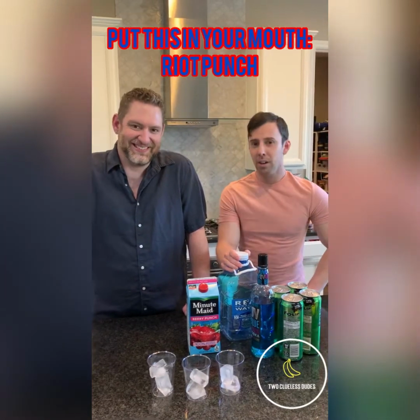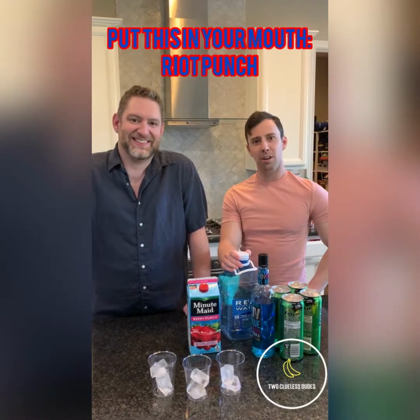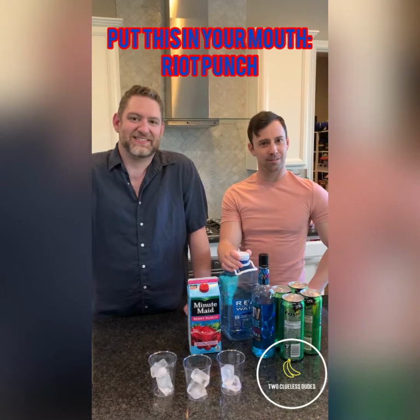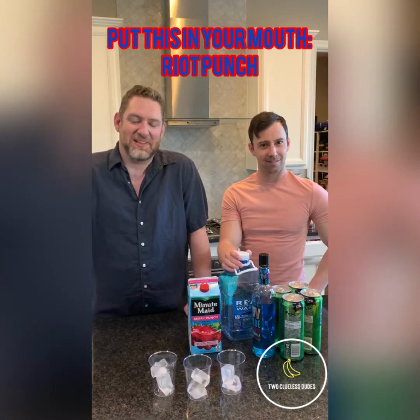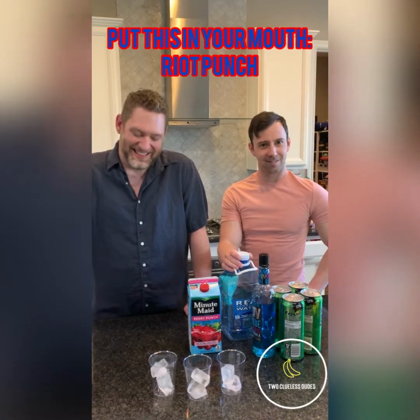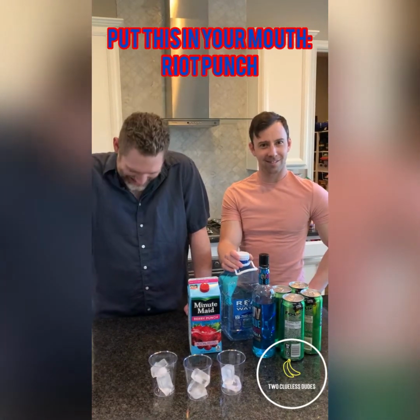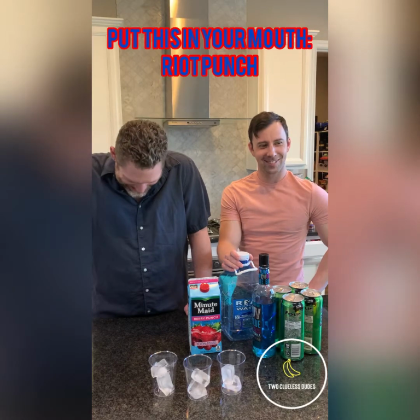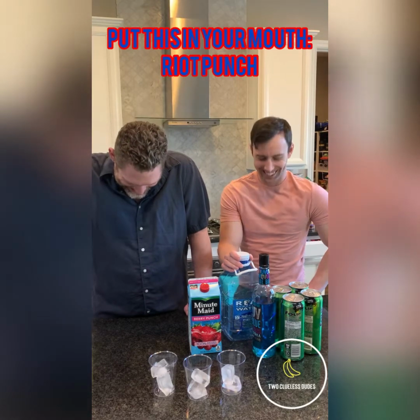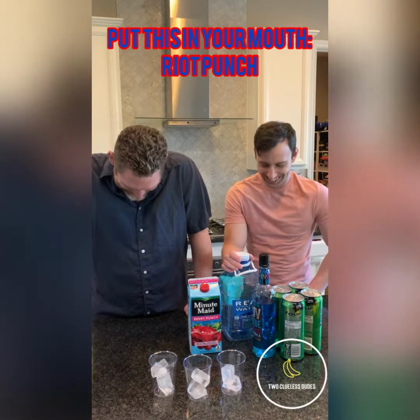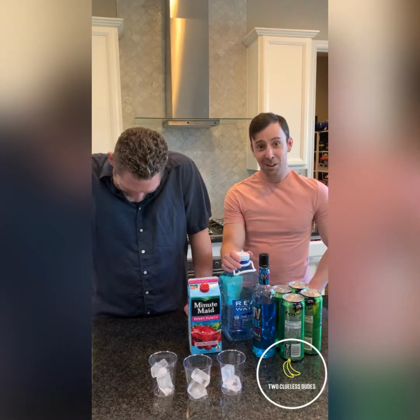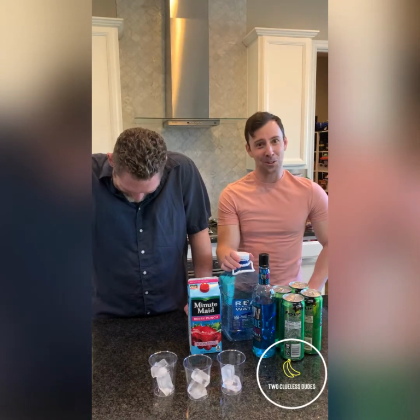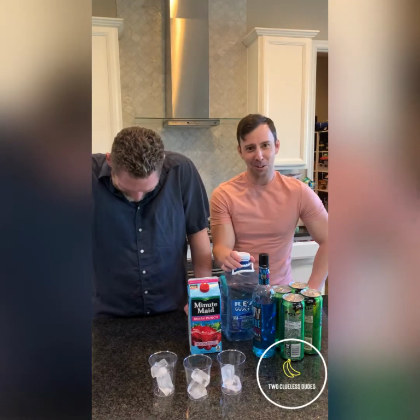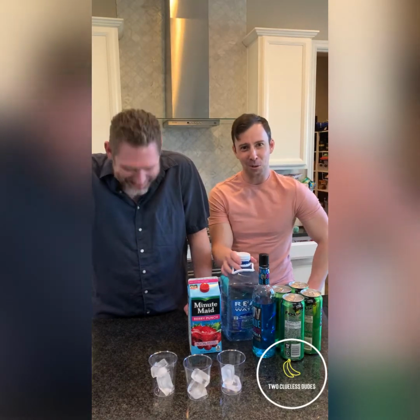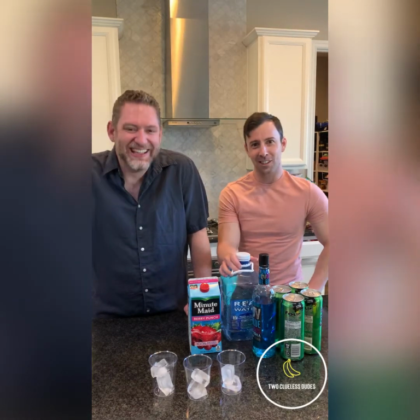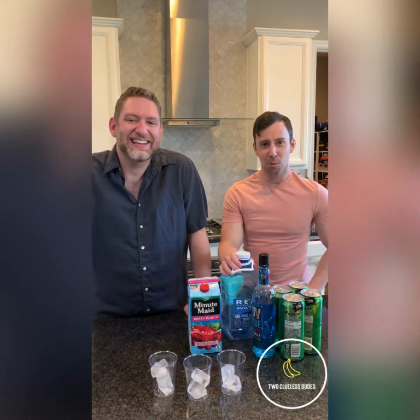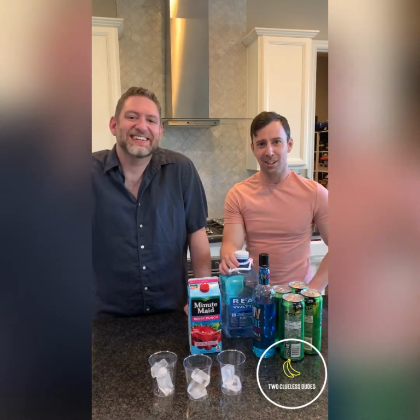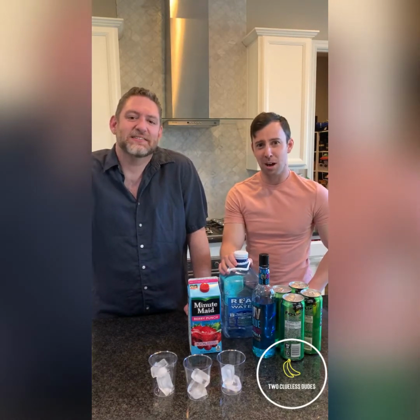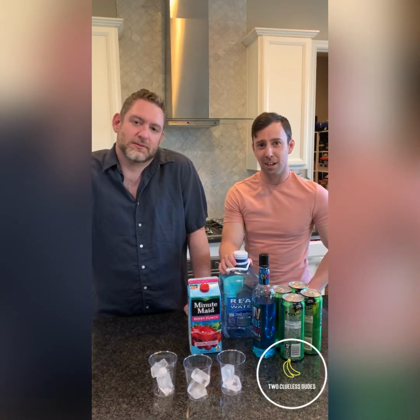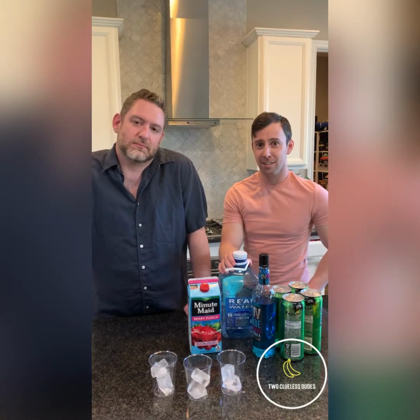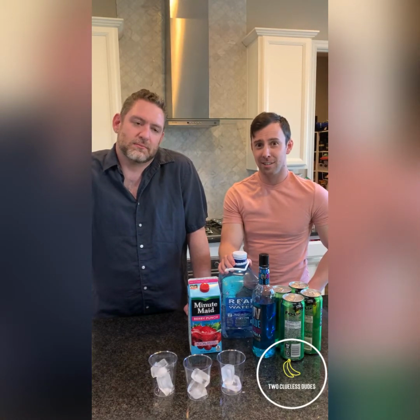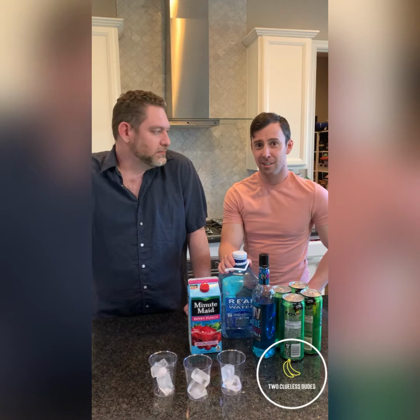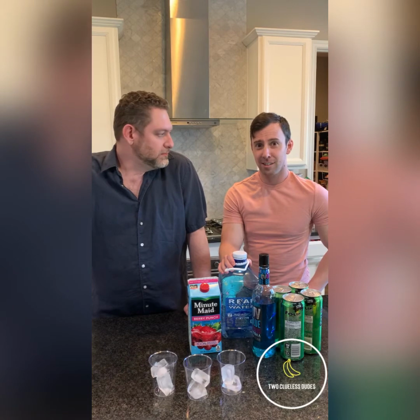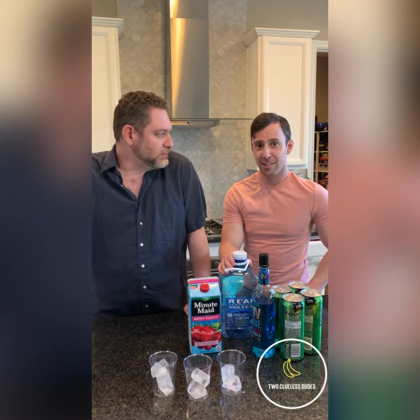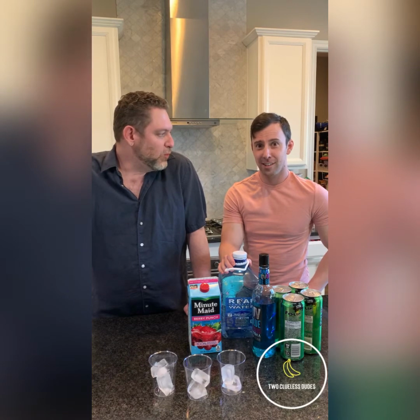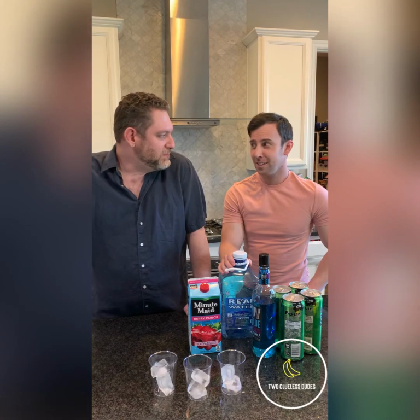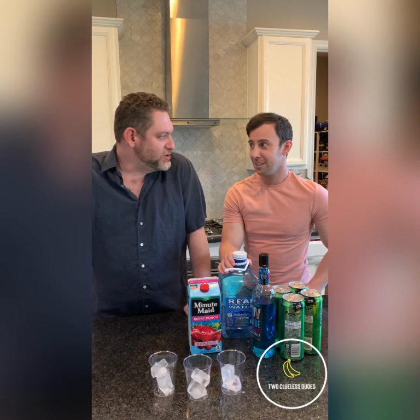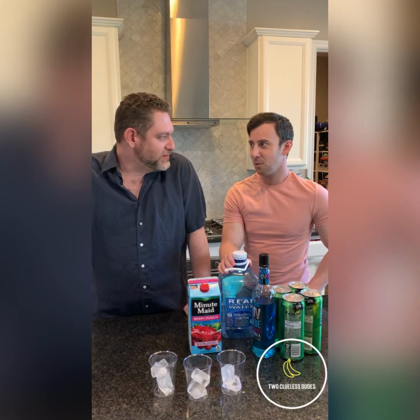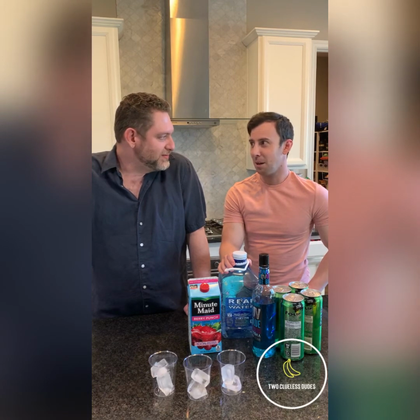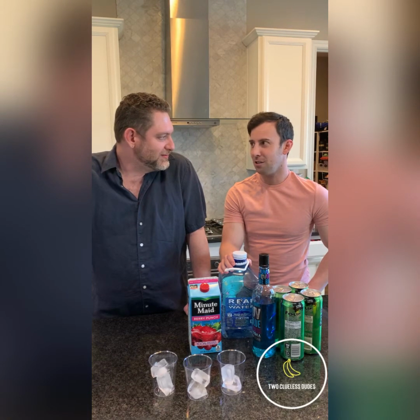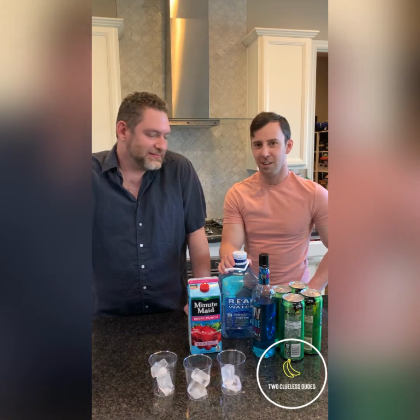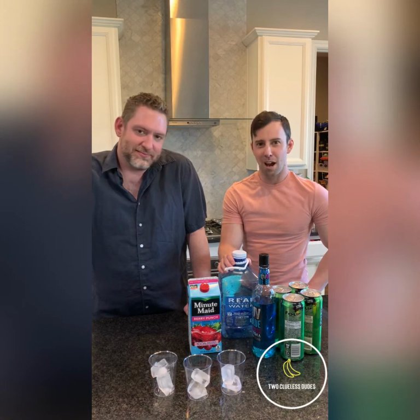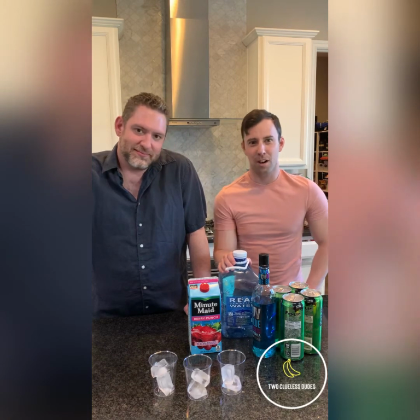Hello. This is Two Clueless Dudes. We're going to teach you how to make Riot Punch.